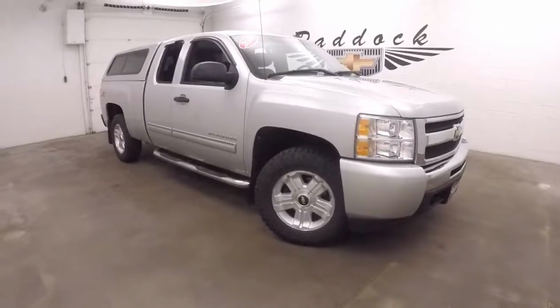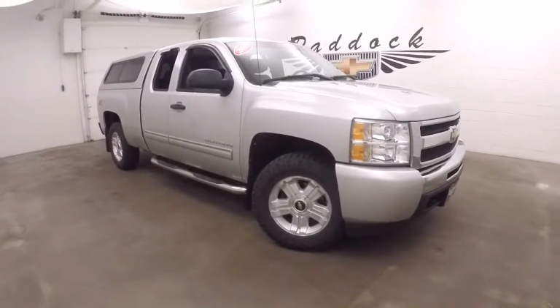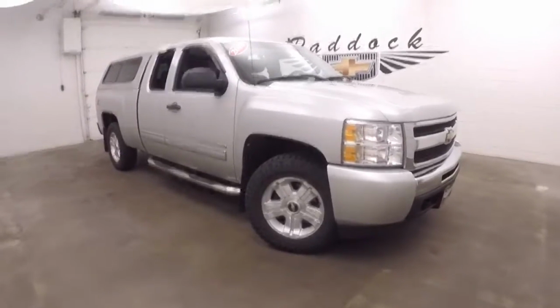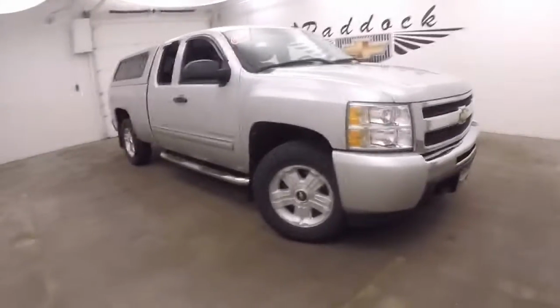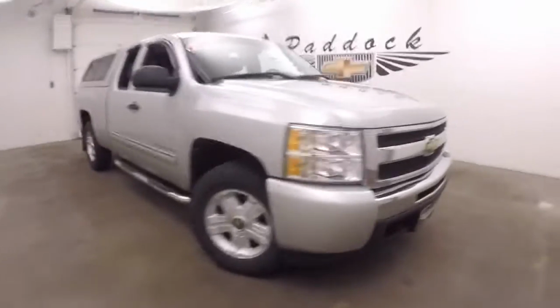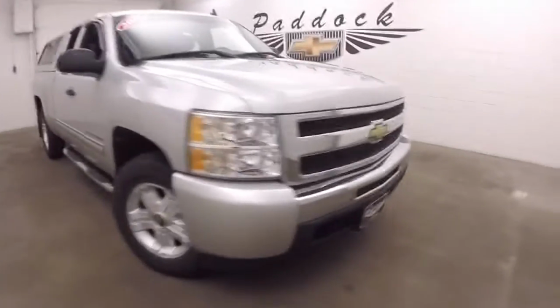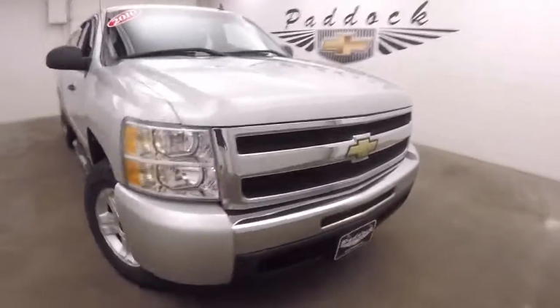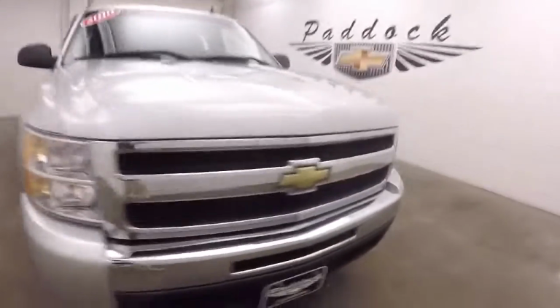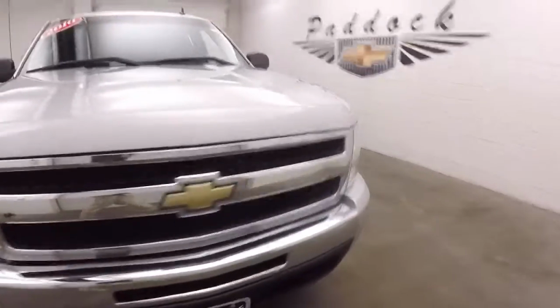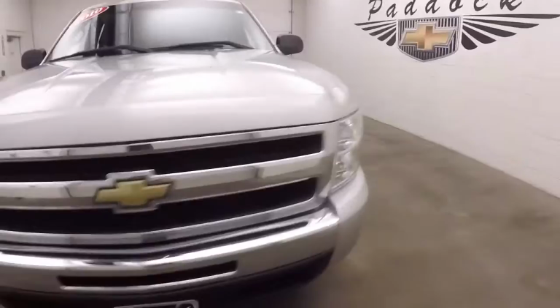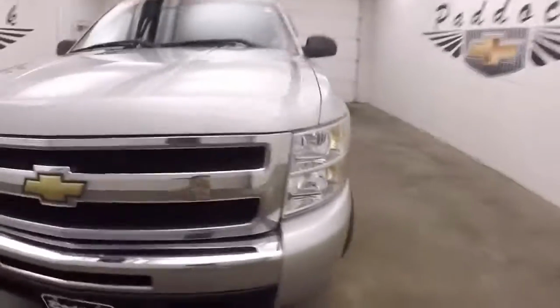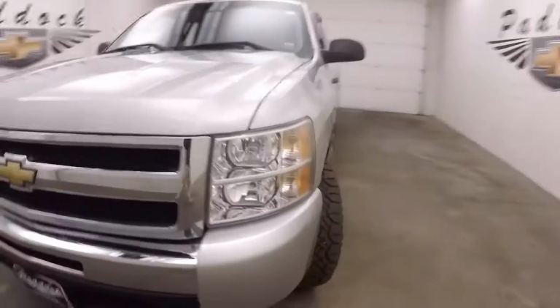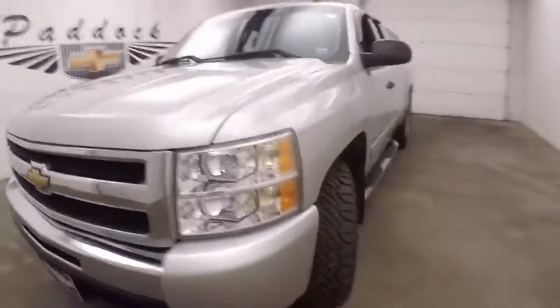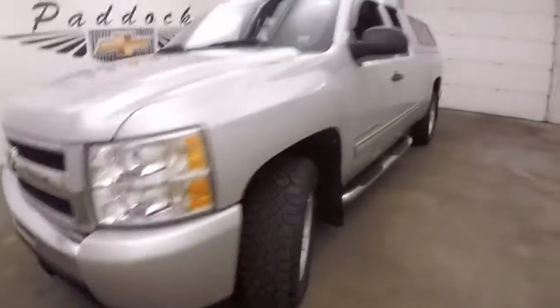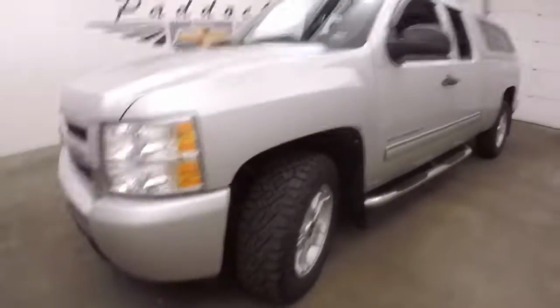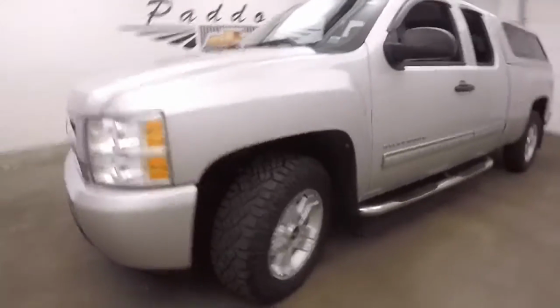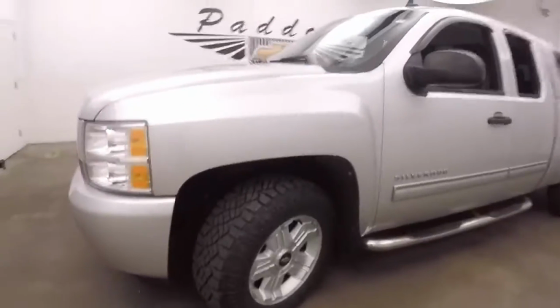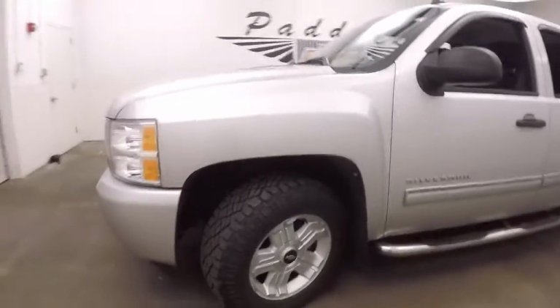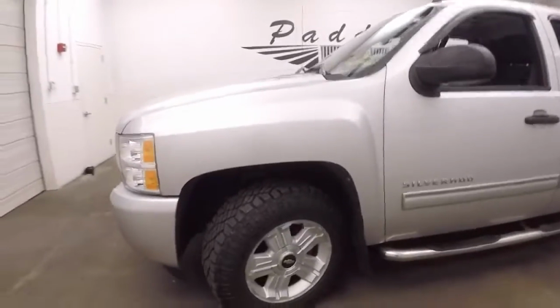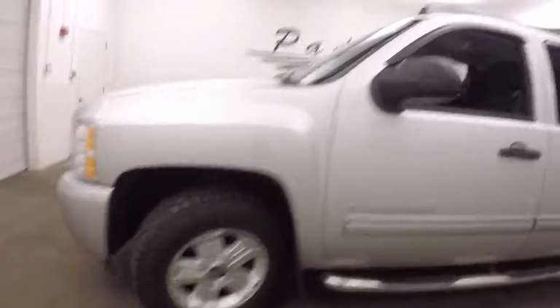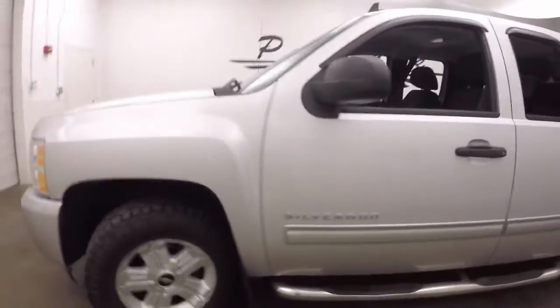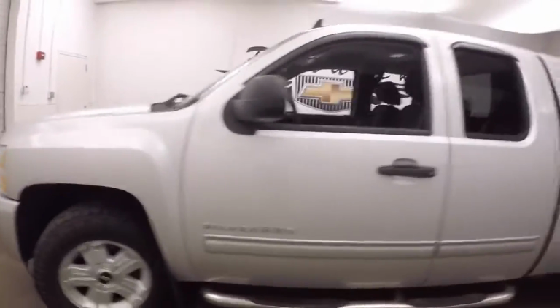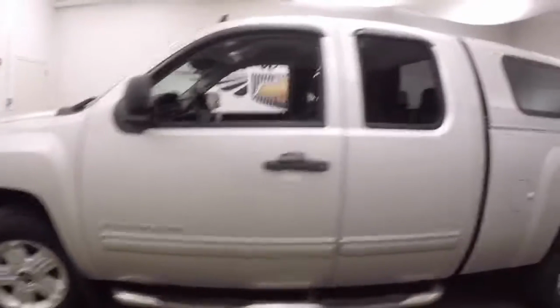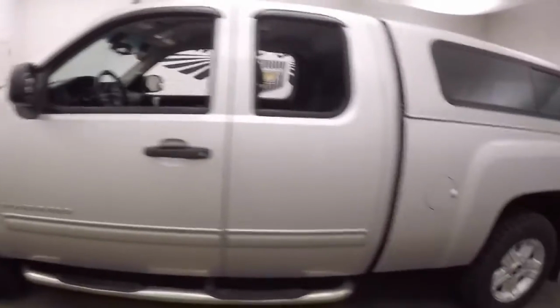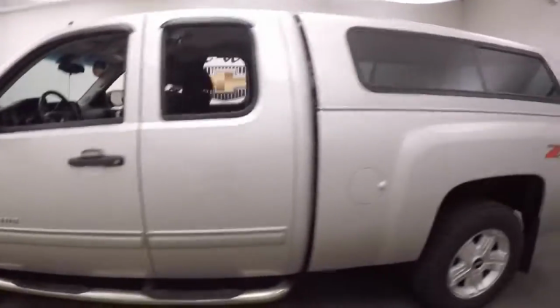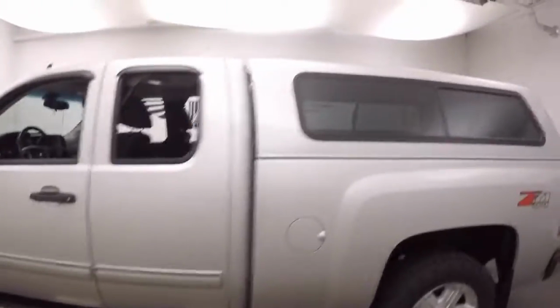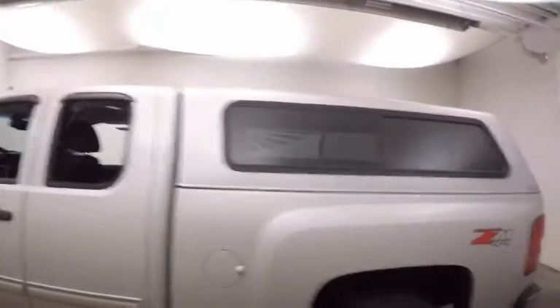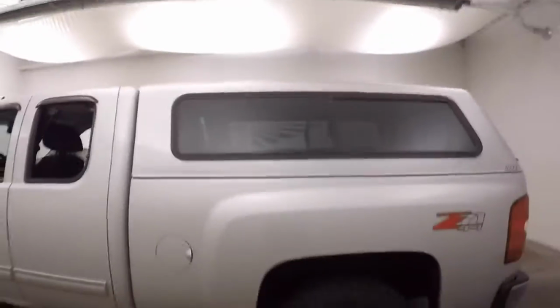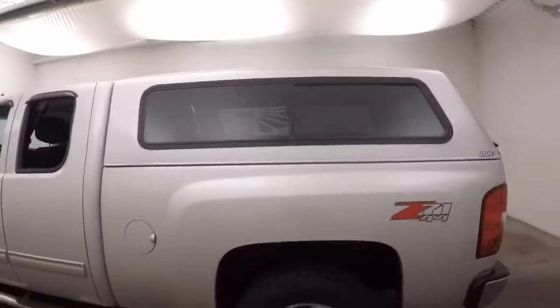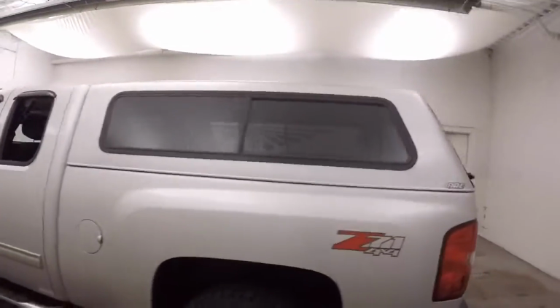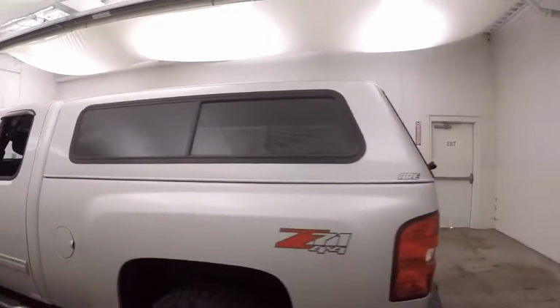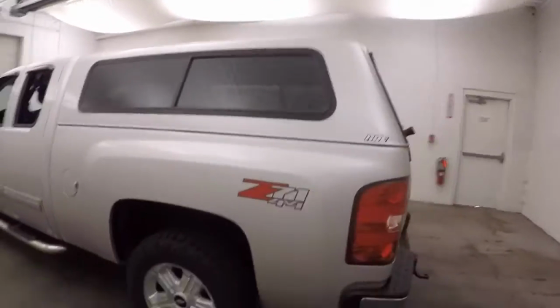It's a 2010 Chevy Silverado 1500. It does have the Z71 off-road package, nice knobby tires with great tread, and does have a fiberglass ARE cap on the bed.